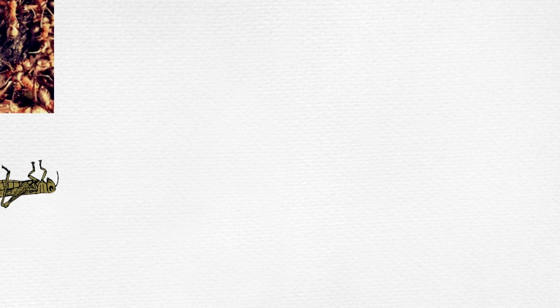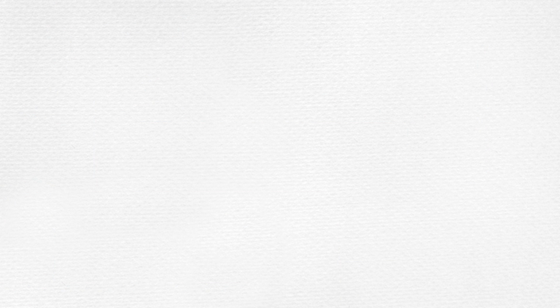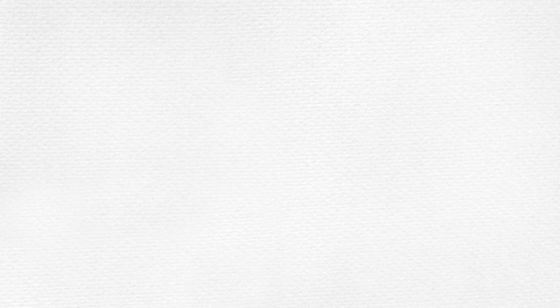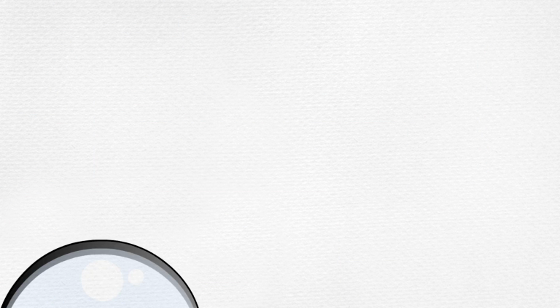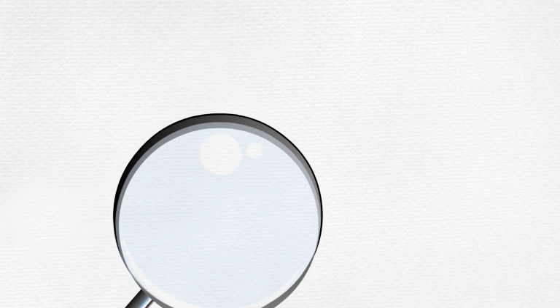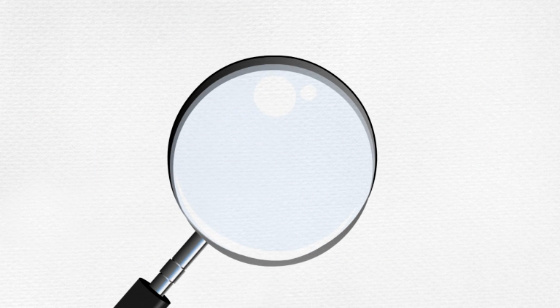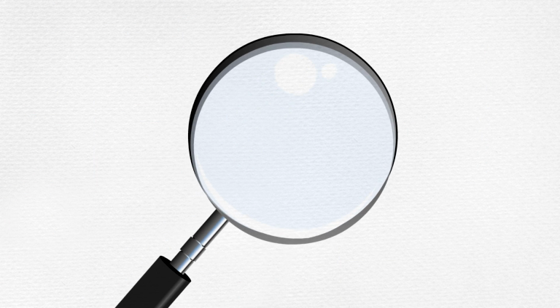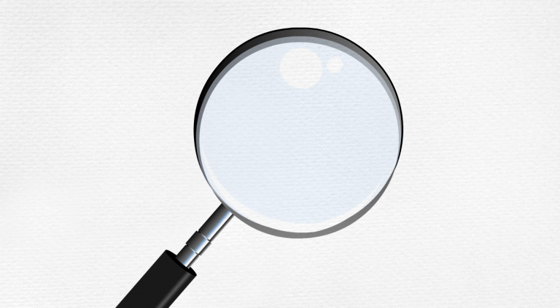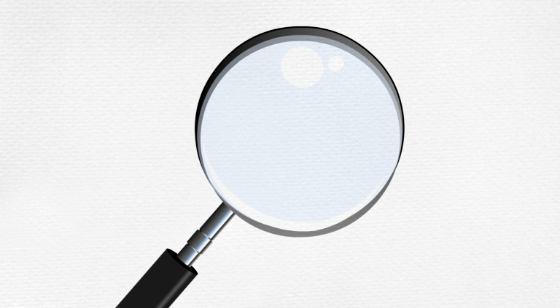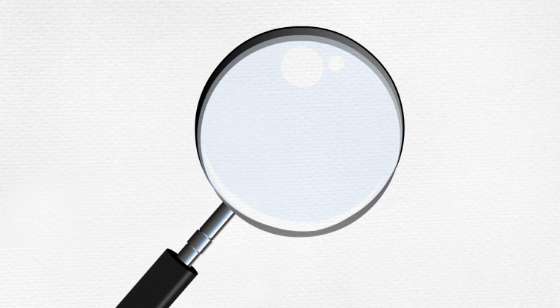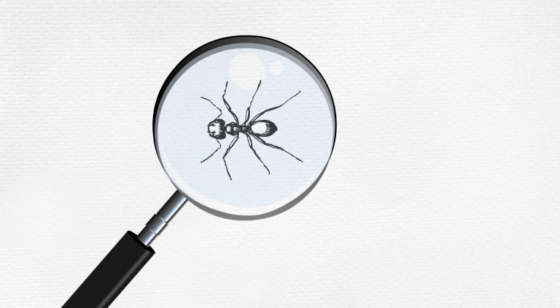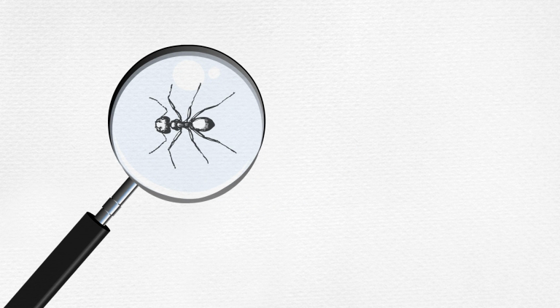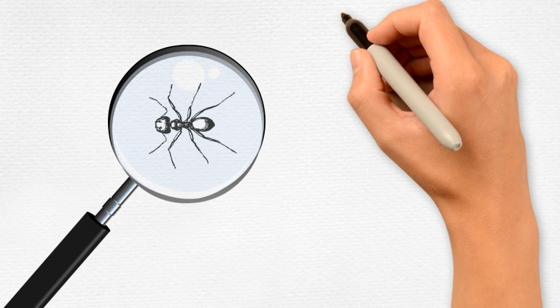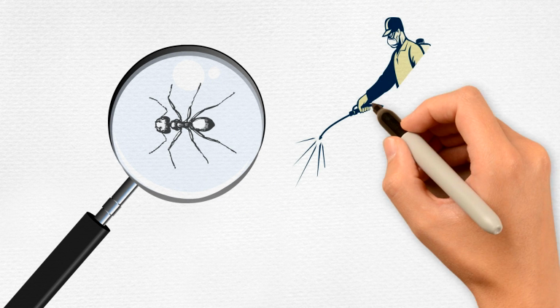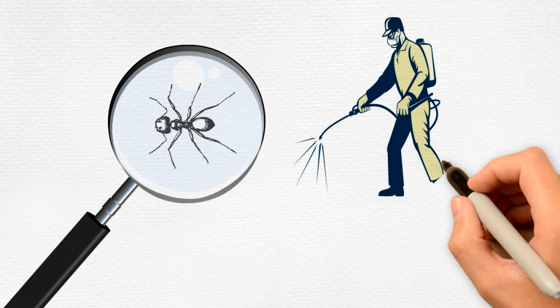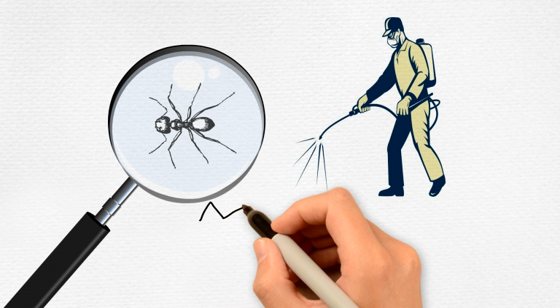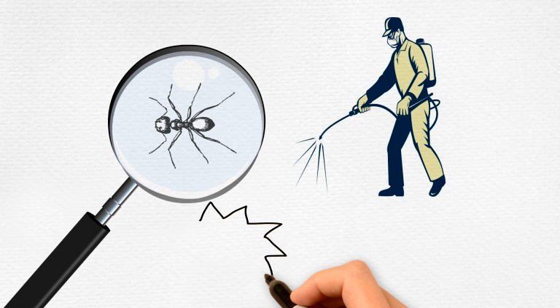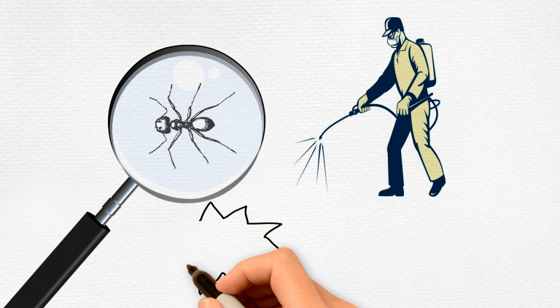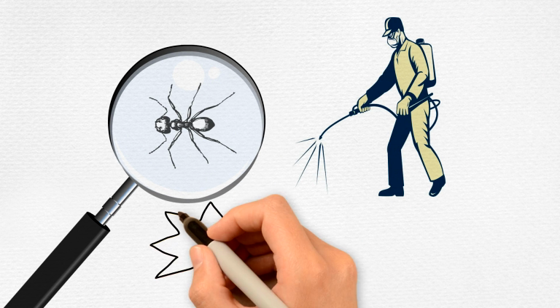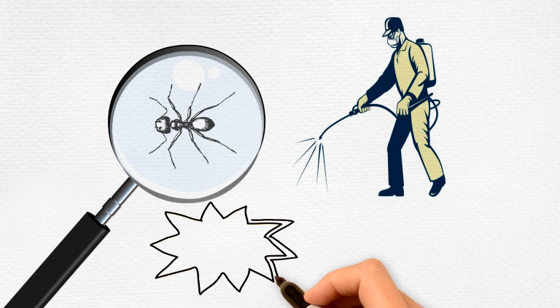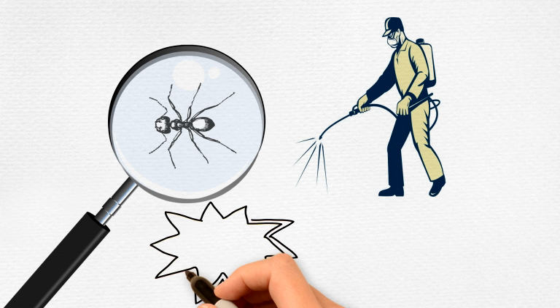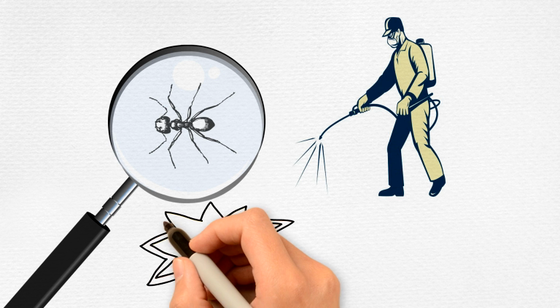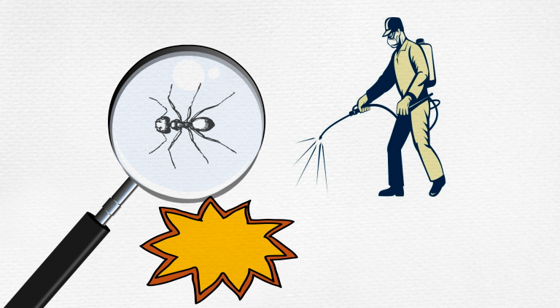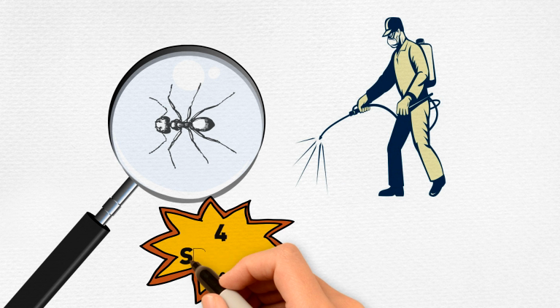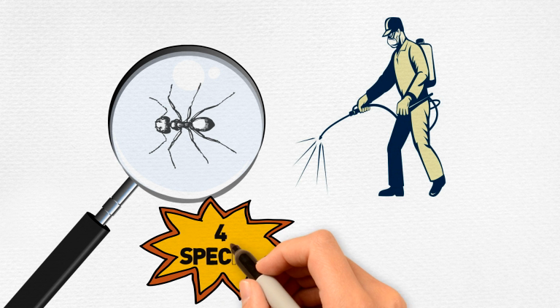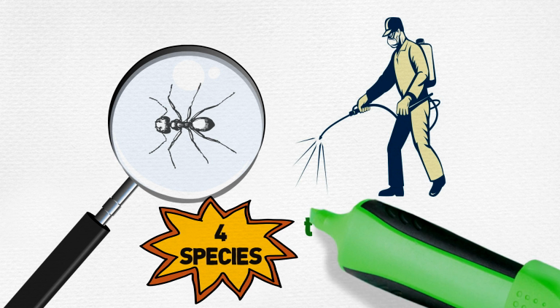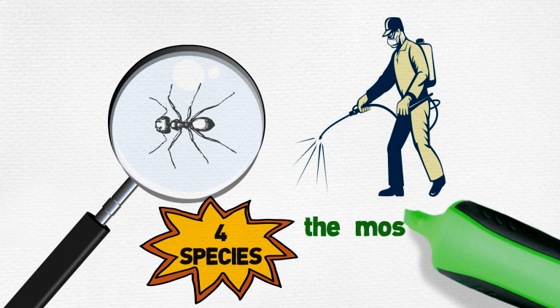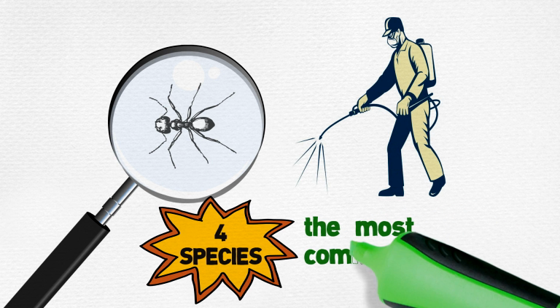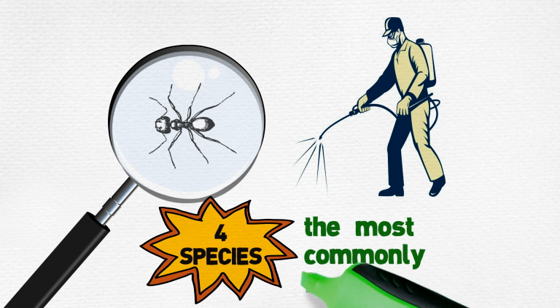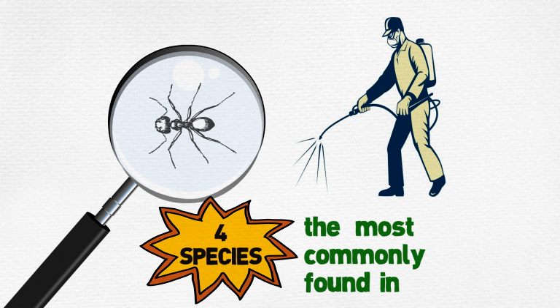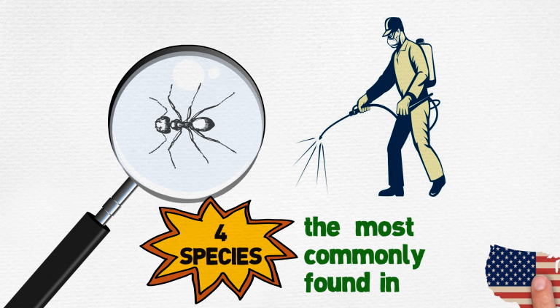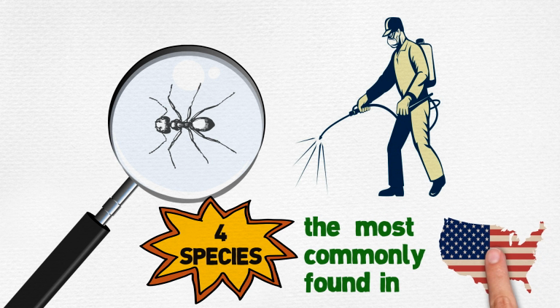It is necessary to properly identify the ant species that you have in order to effectively eradicate them. Of the thousands of species of ants, the following four species are the most commonly found in the United States.